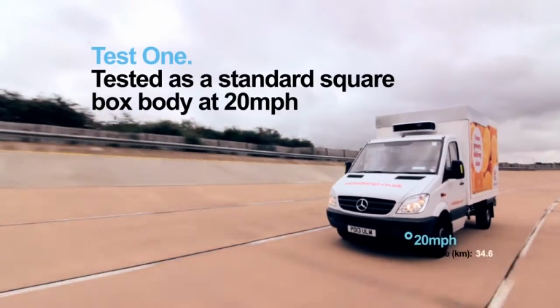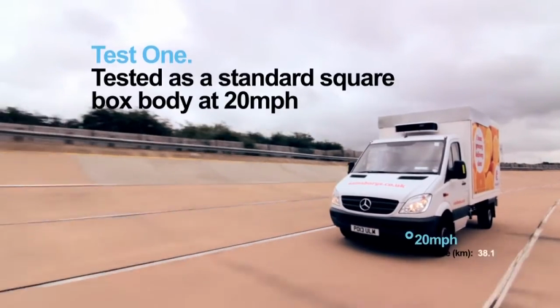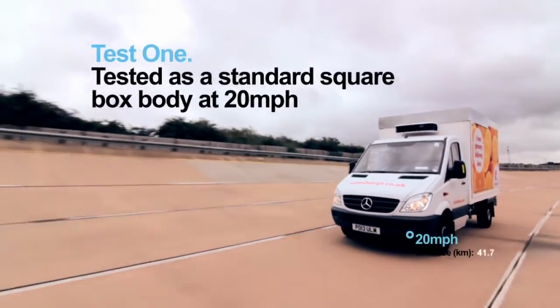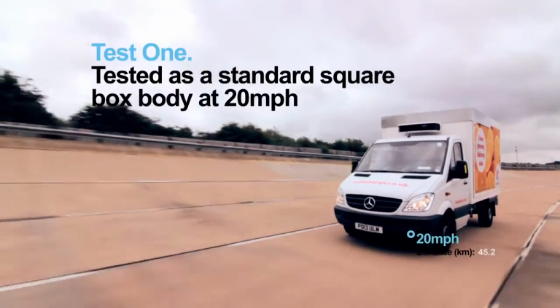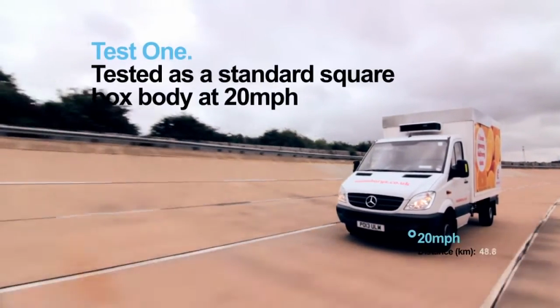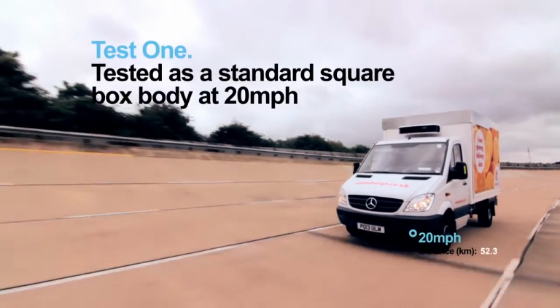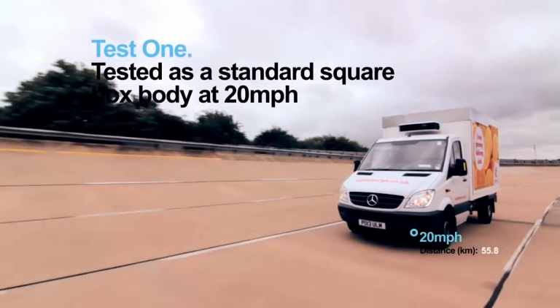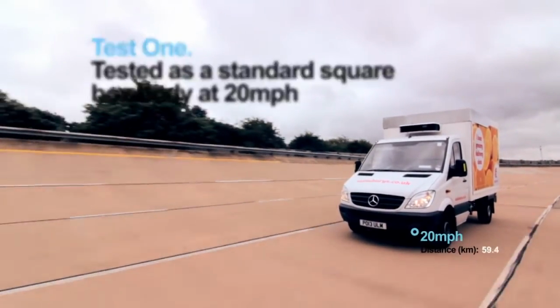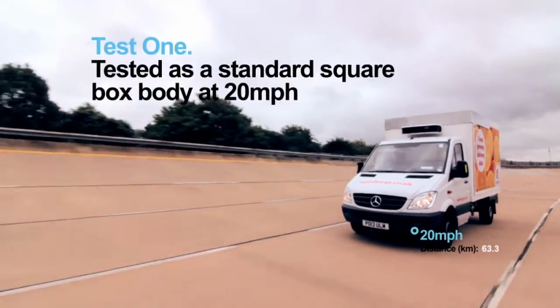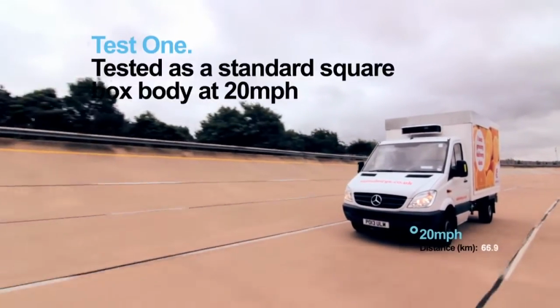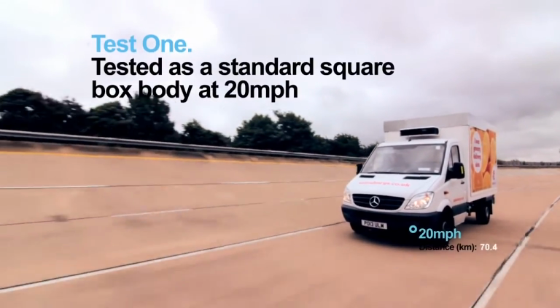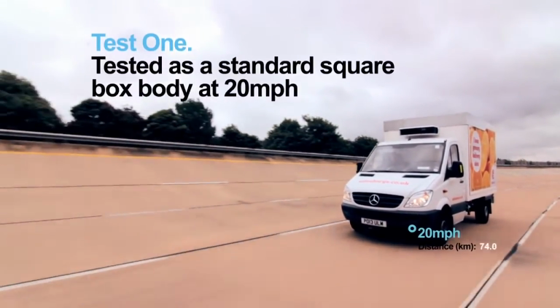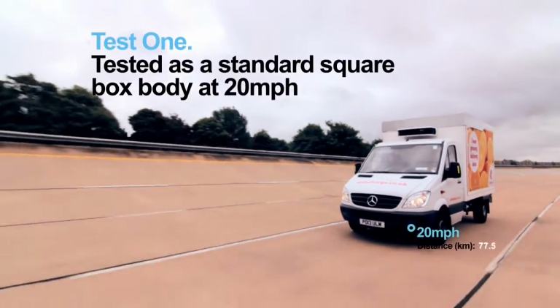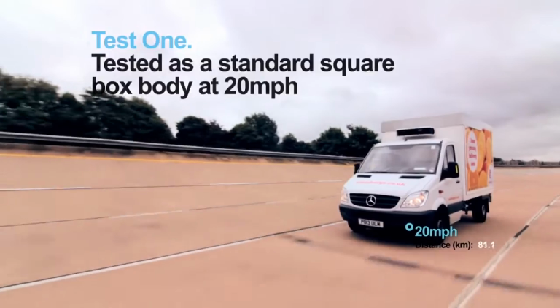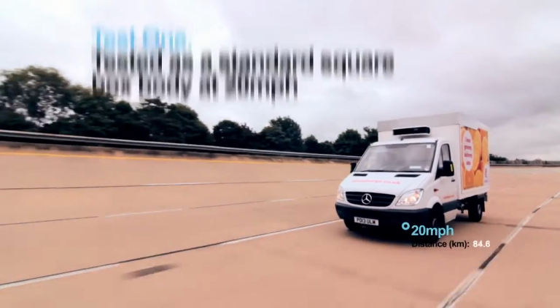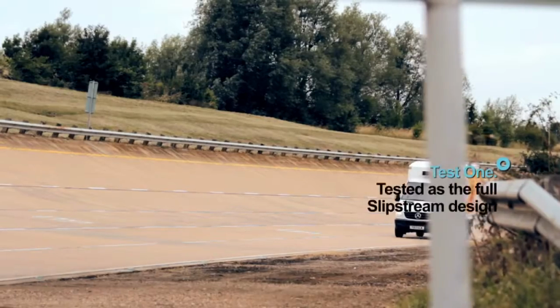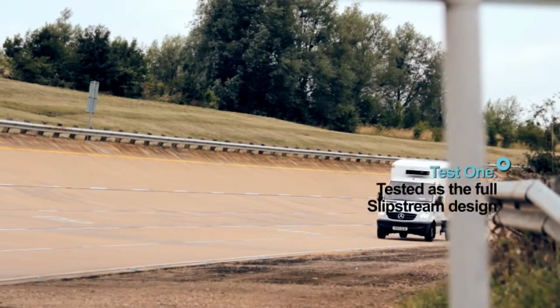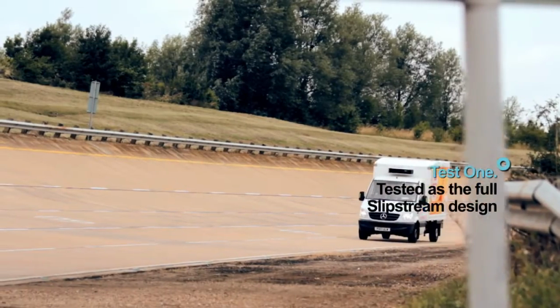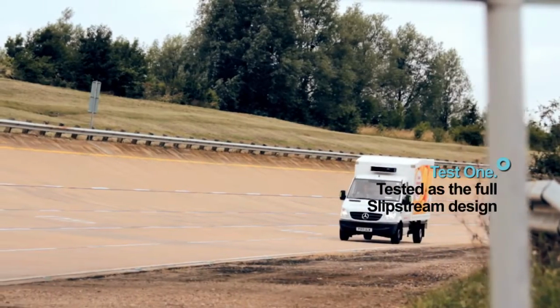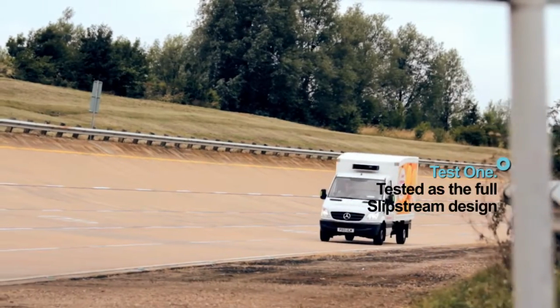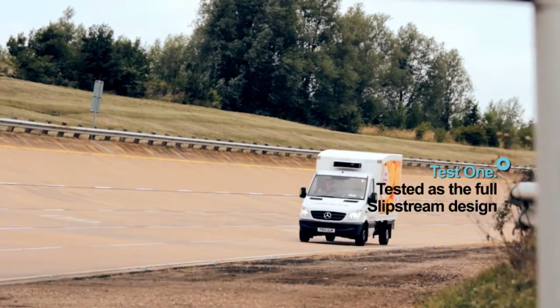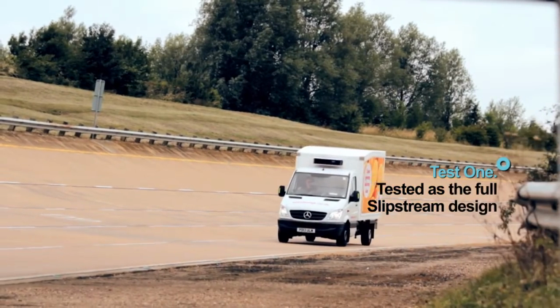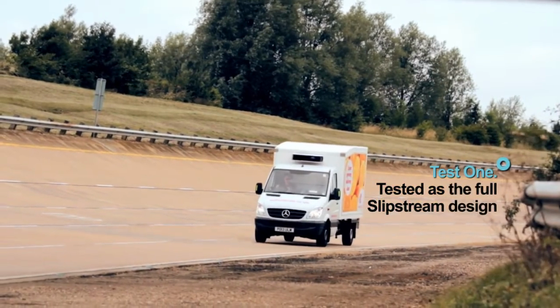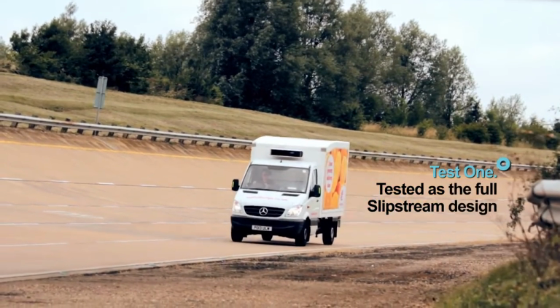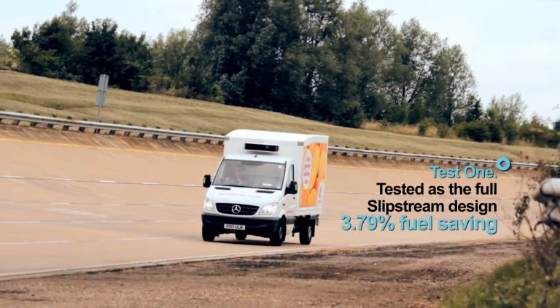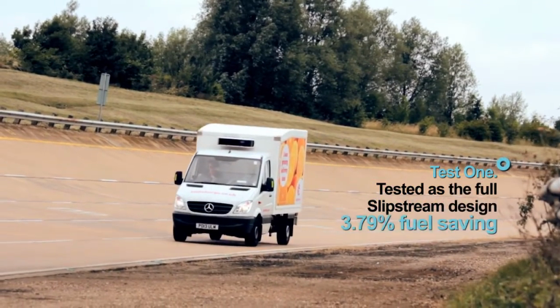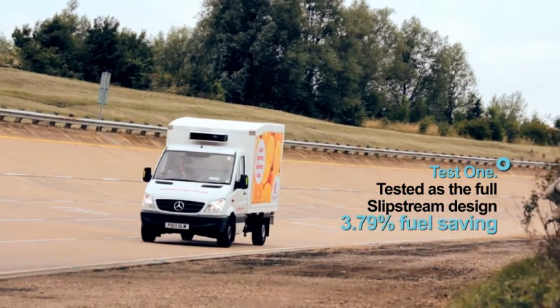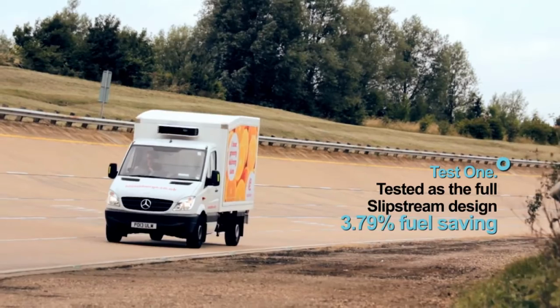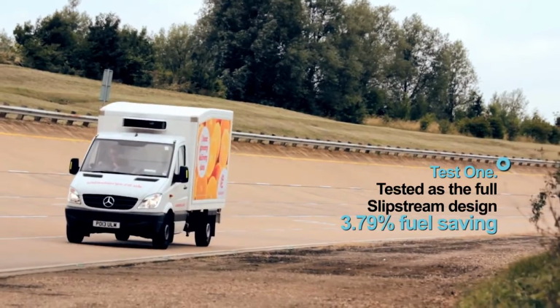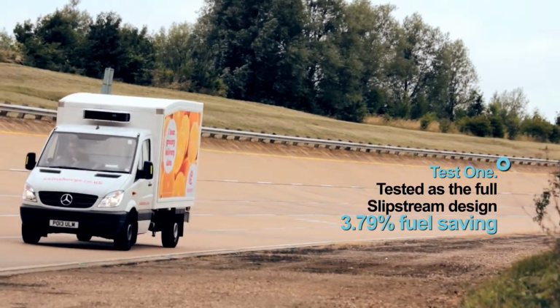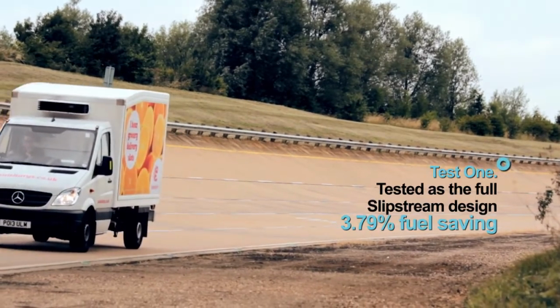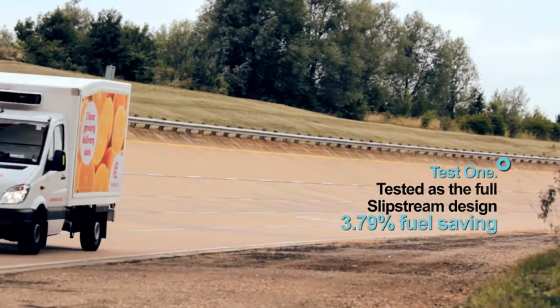Test 1. Vehicle tested as a standard square box body at 20 mph, then tested as the full Slipstream design. Result: 3.79% fuel saving.